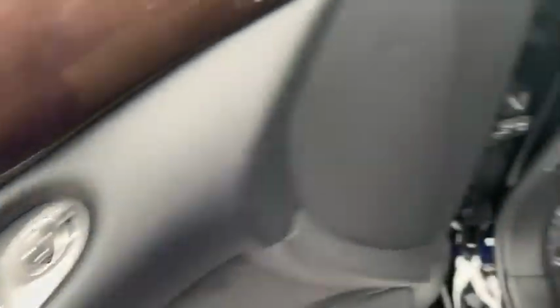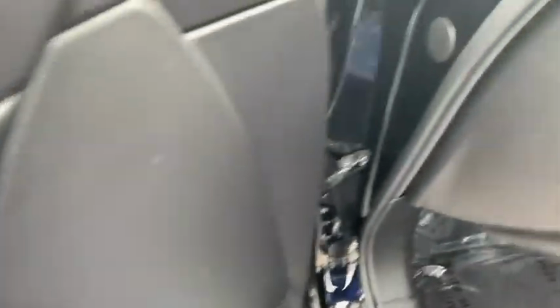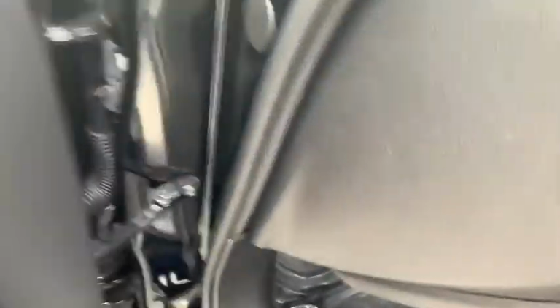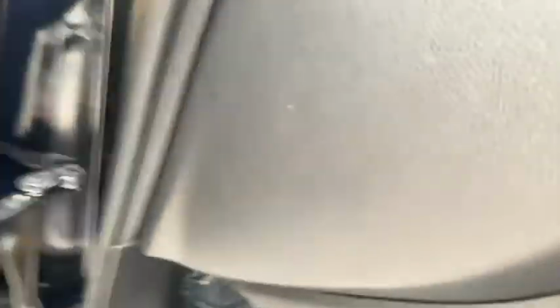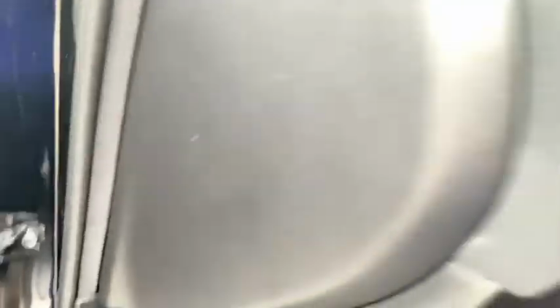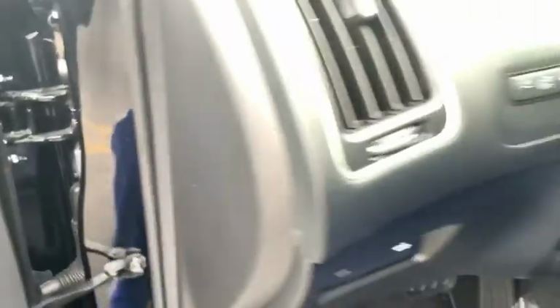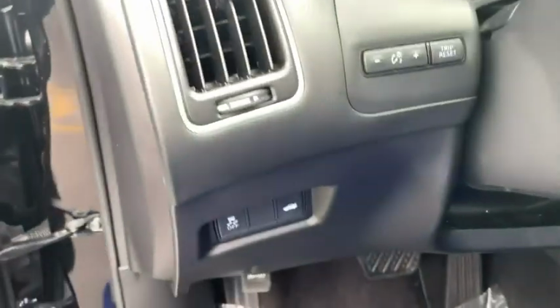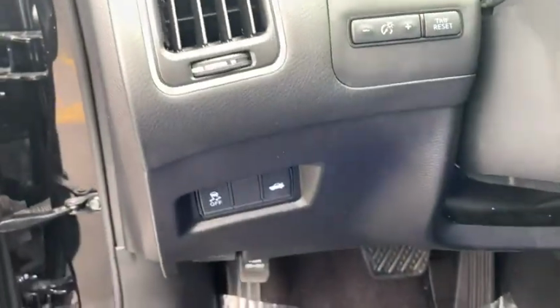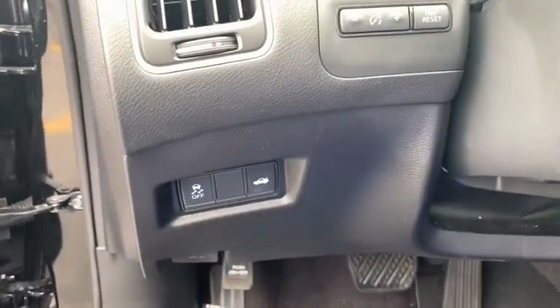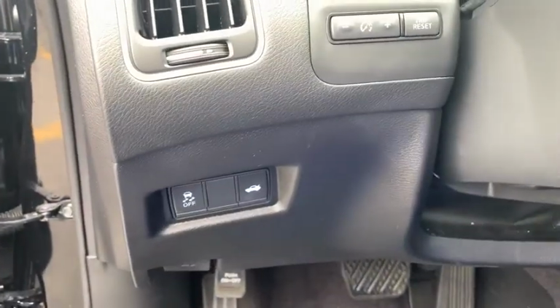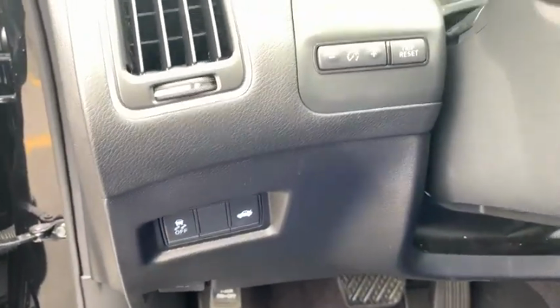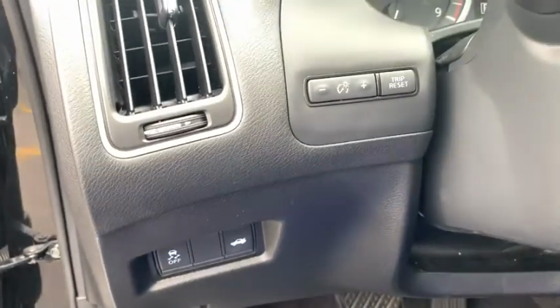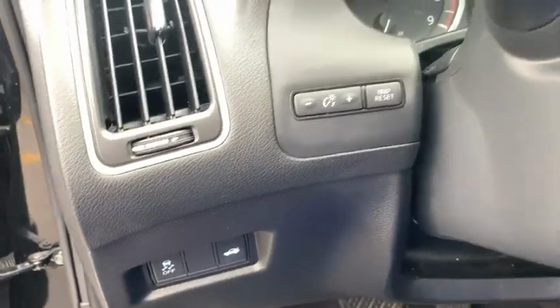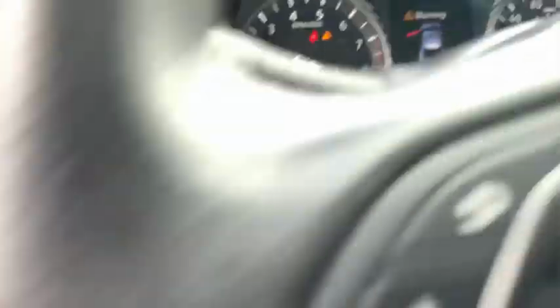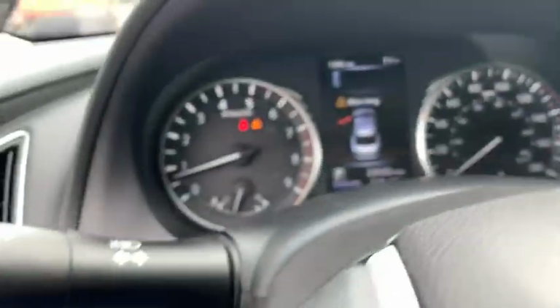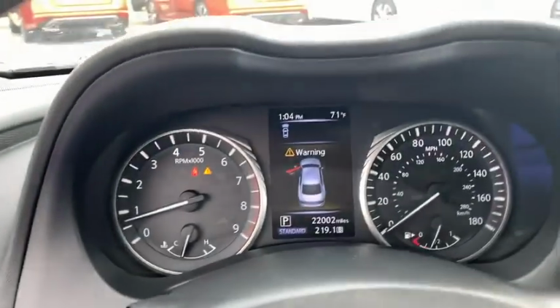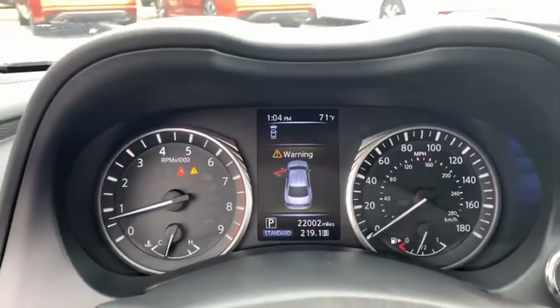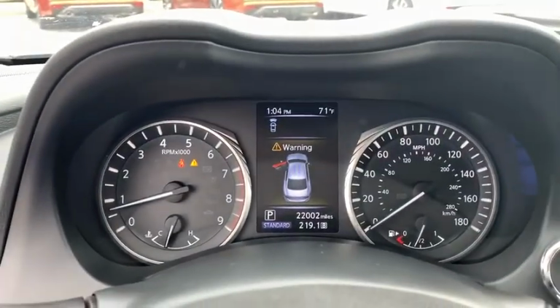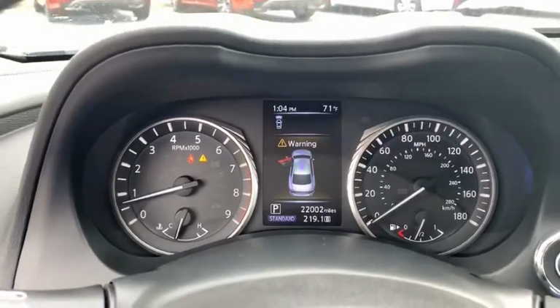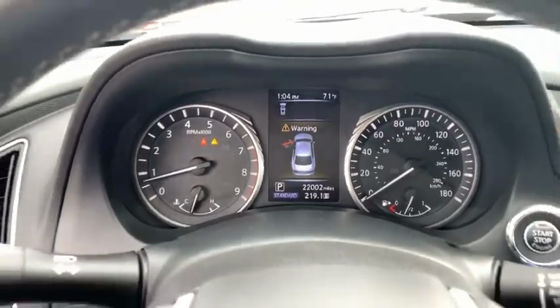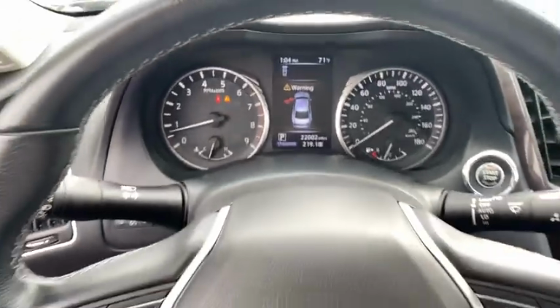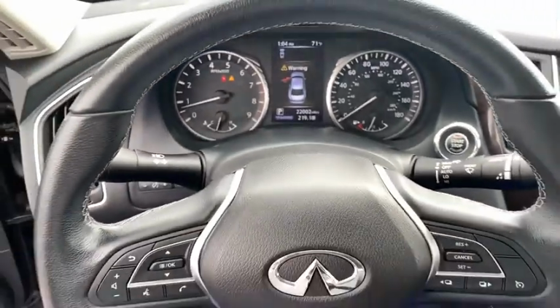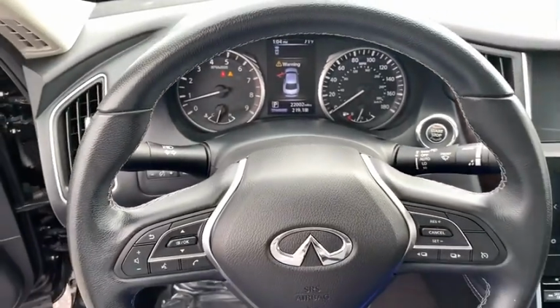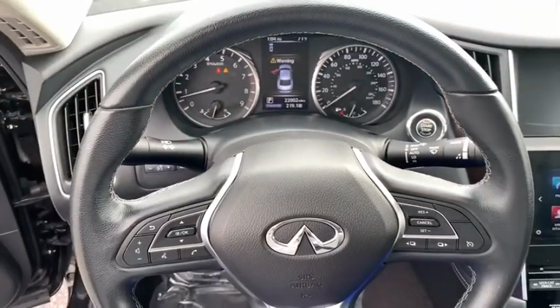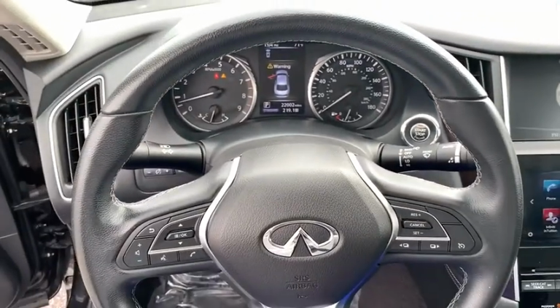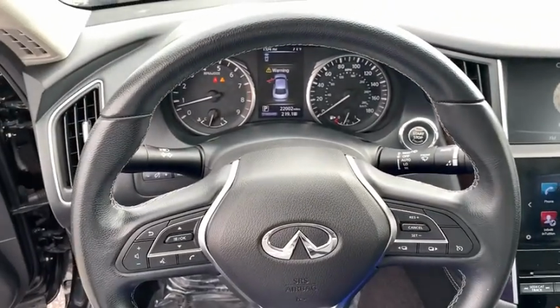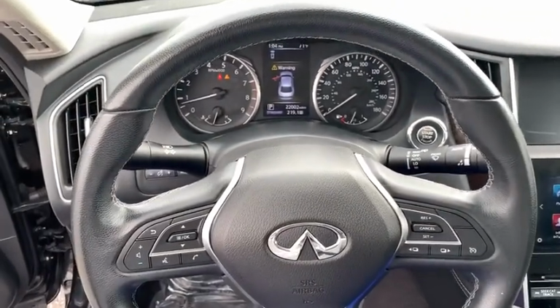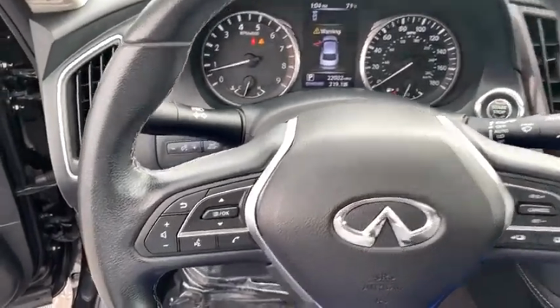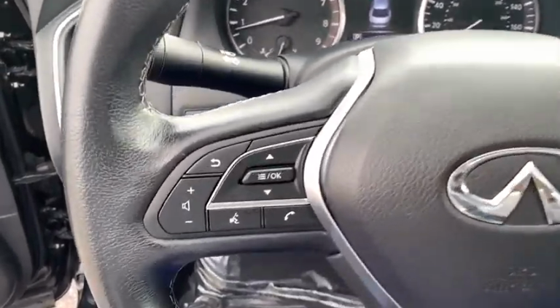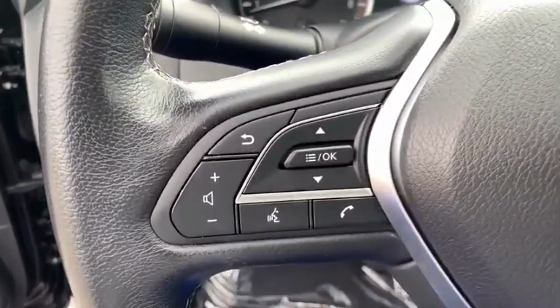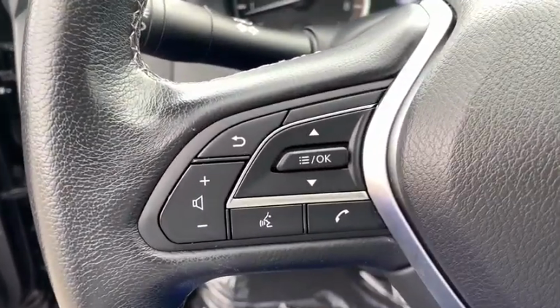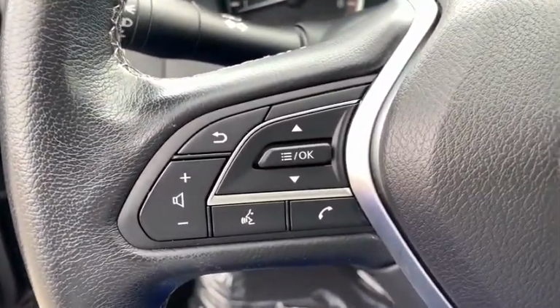Traction control. Power passenger seat. Leather-wrapped steering wheel. Bluetooth. Dual airbags. Power steering. Alloy wheels. Four-wheel disc brakes. Electronic stability control. Security system.